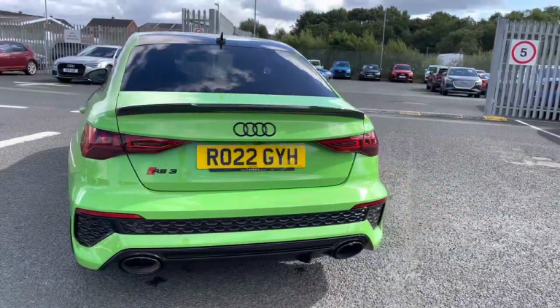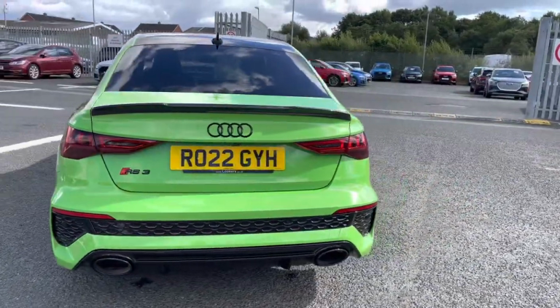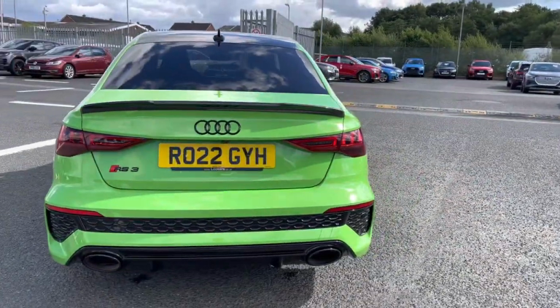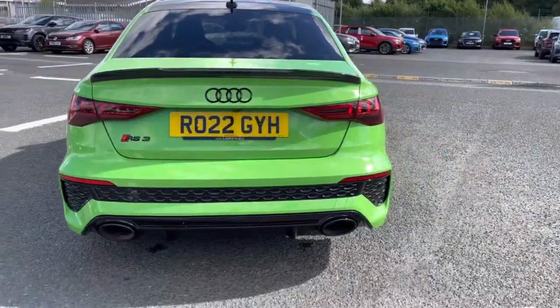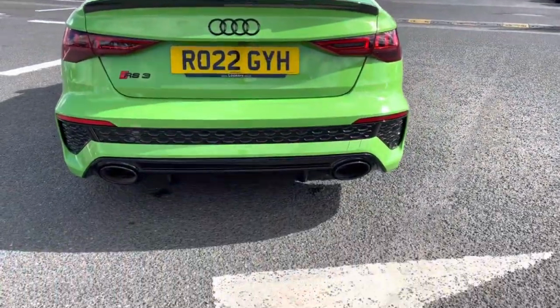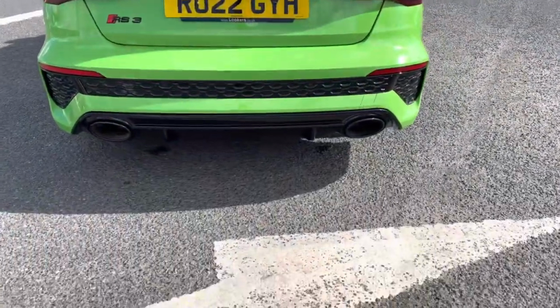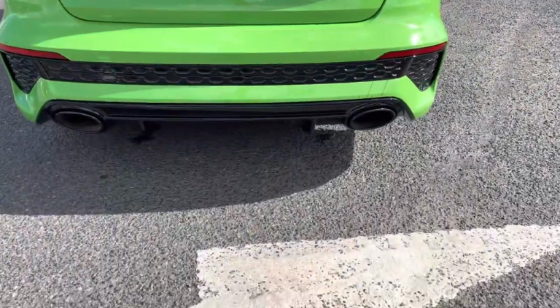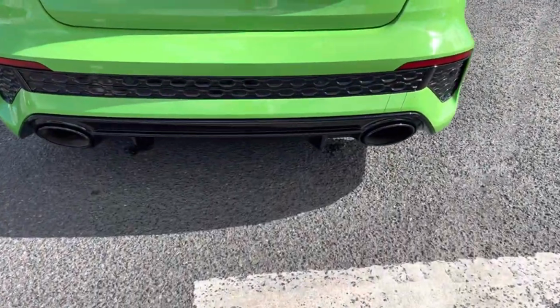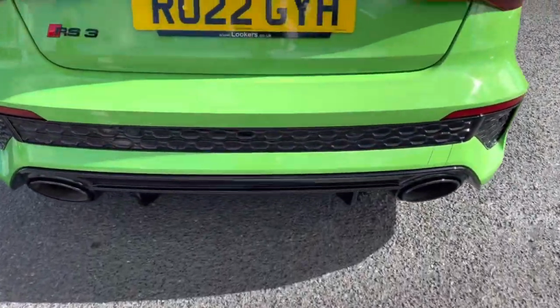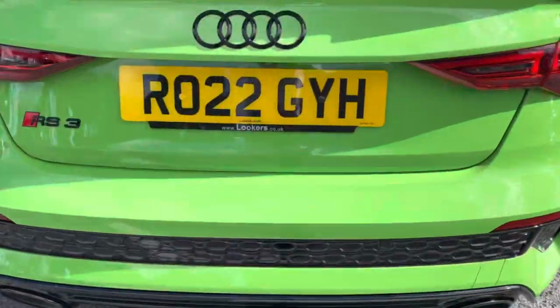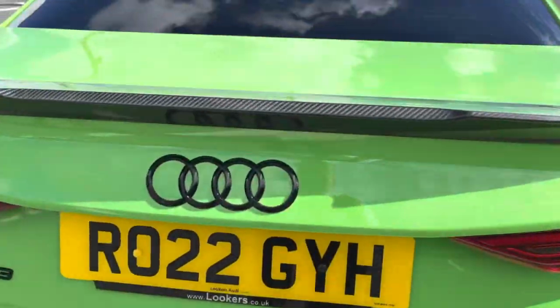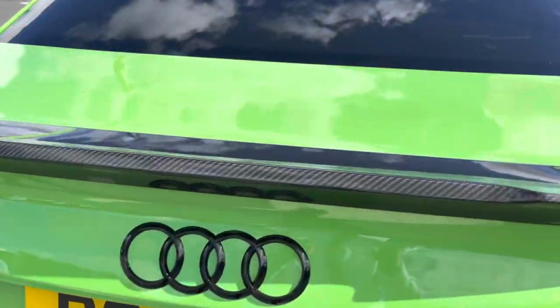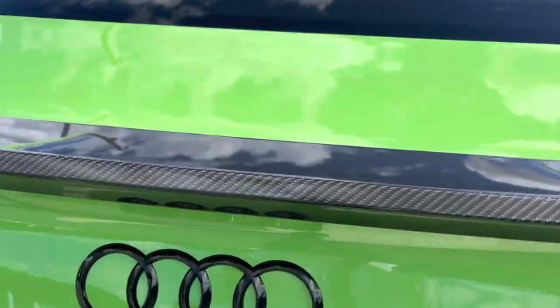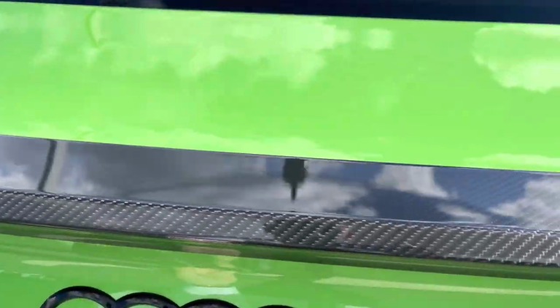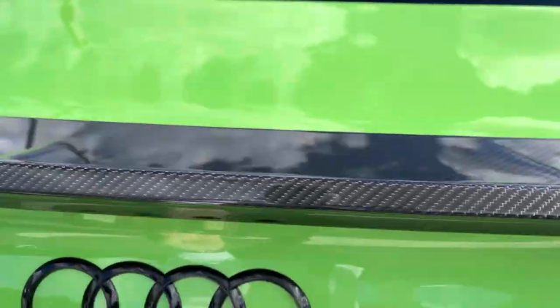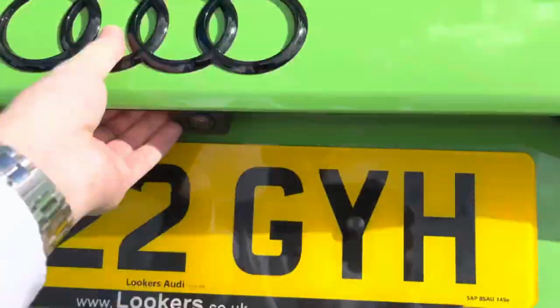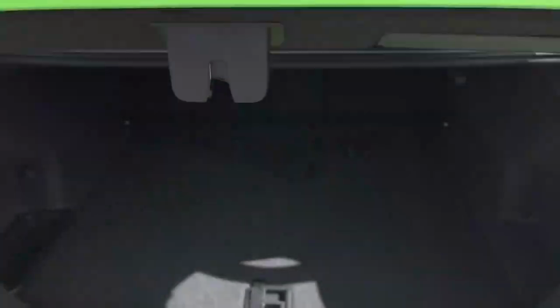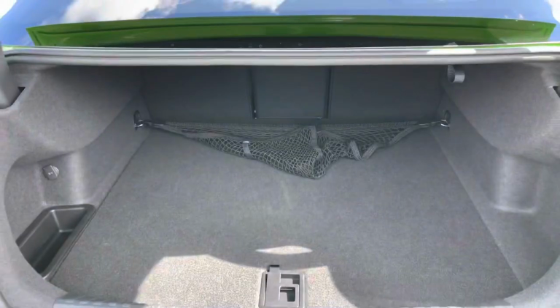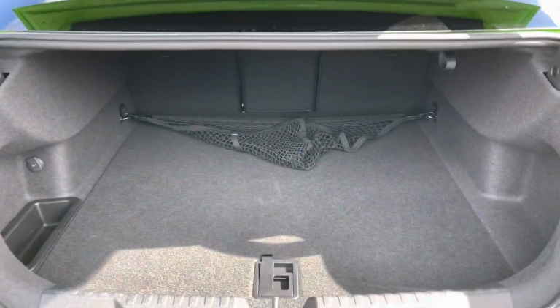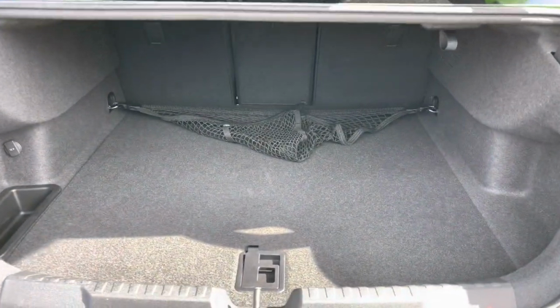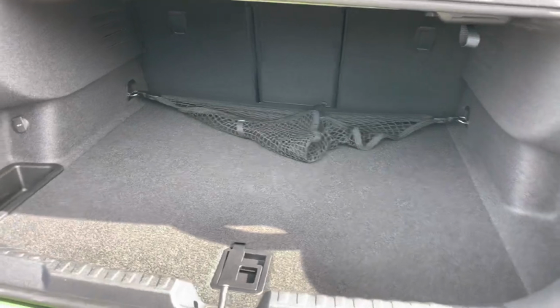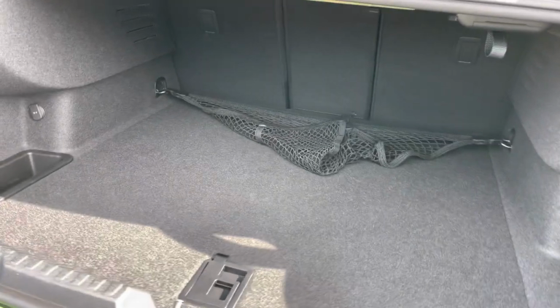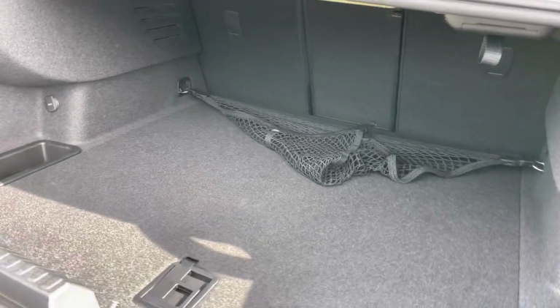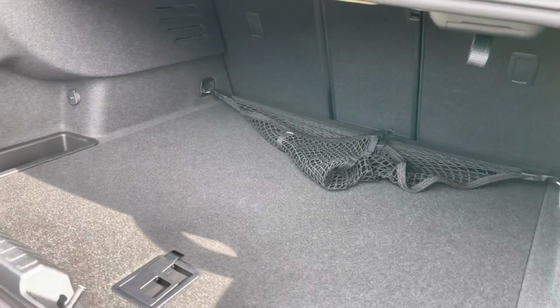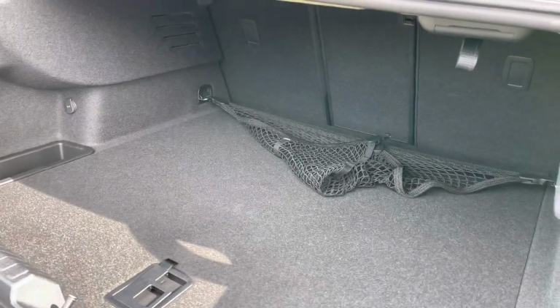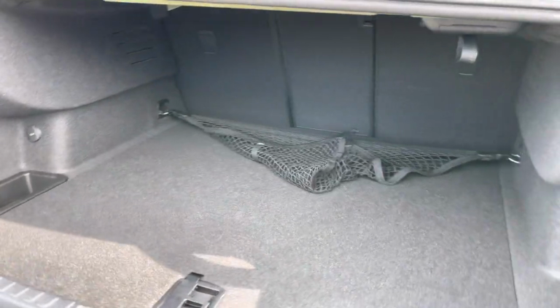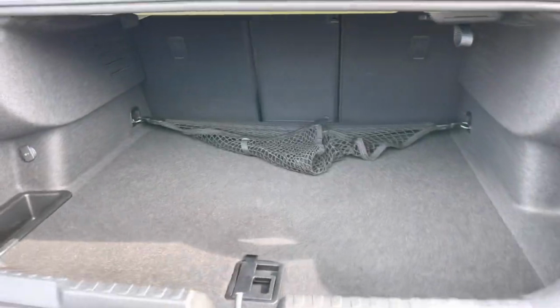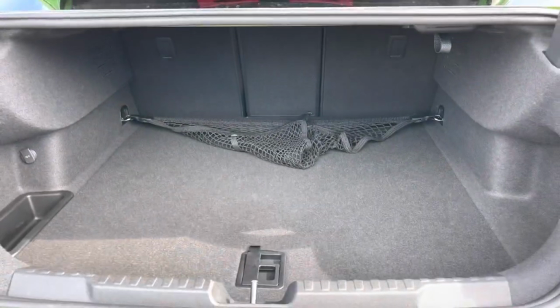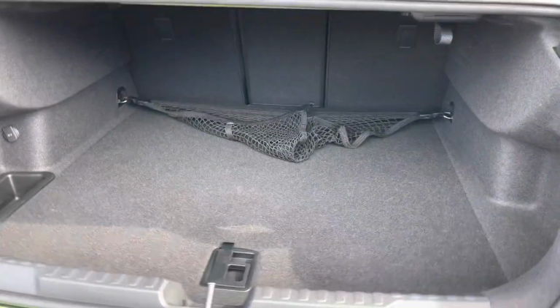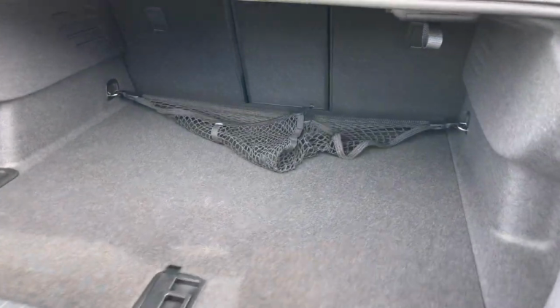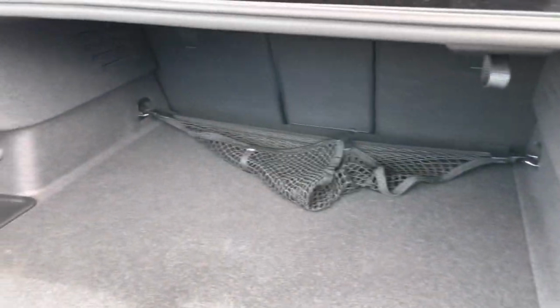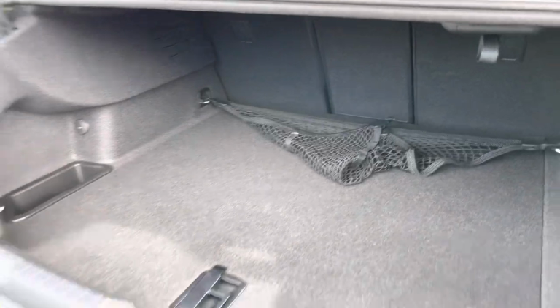The vehicle comes equipped with the optional RS sports suspension. At the back you've got the huge rear exhaust and a carbon spoiler, looking absolutely stunning. There's a large amount of boot space — very practical — and you also have the optional folding rear seats with the lever in the back.